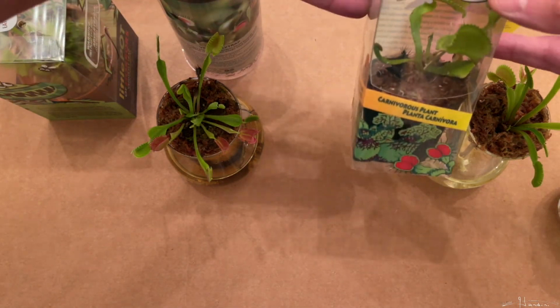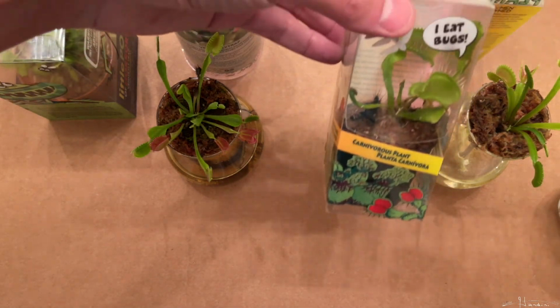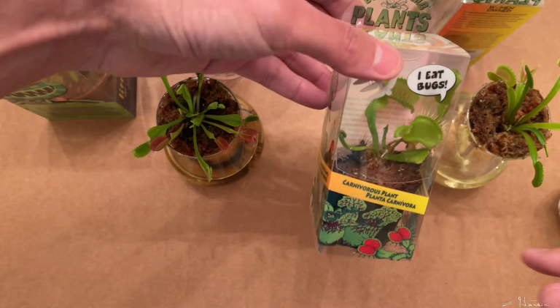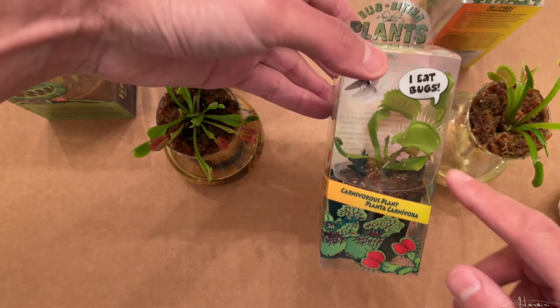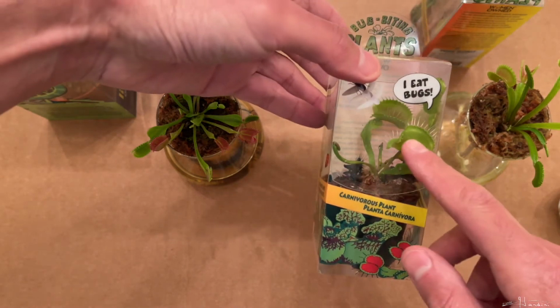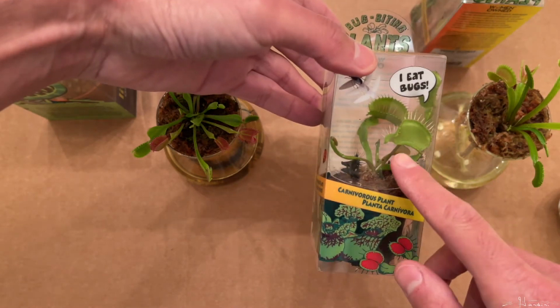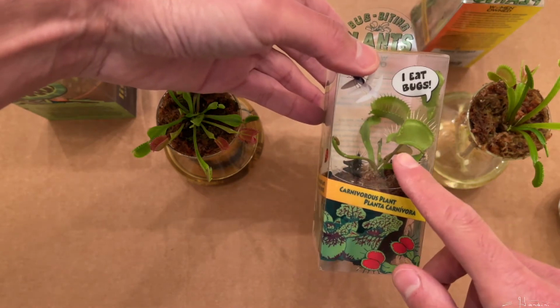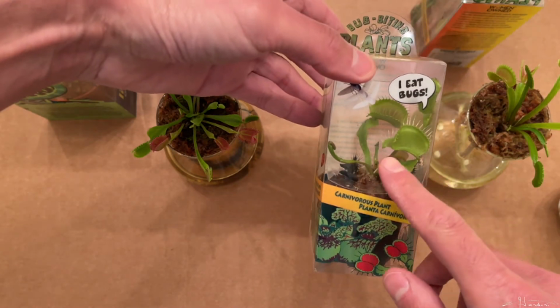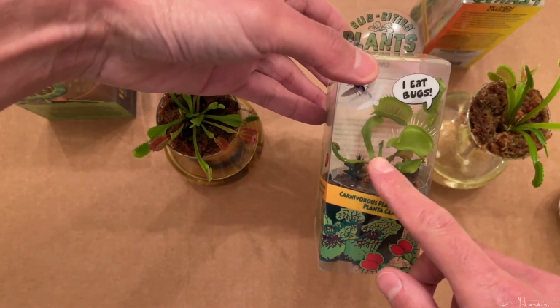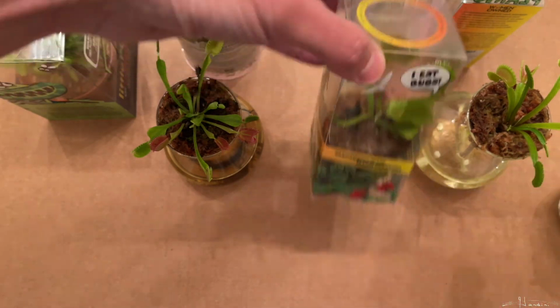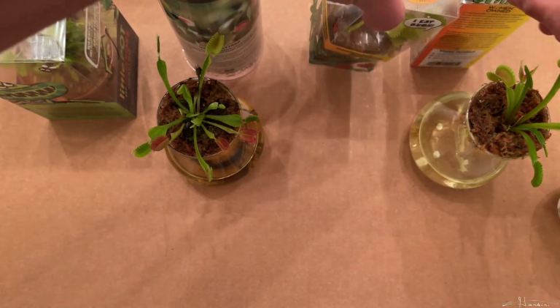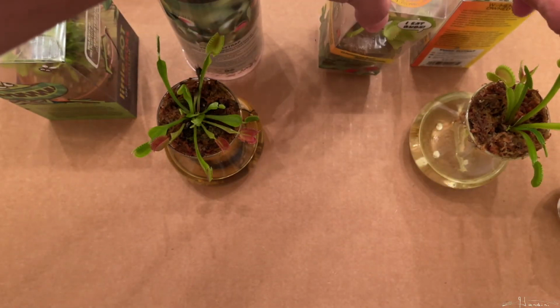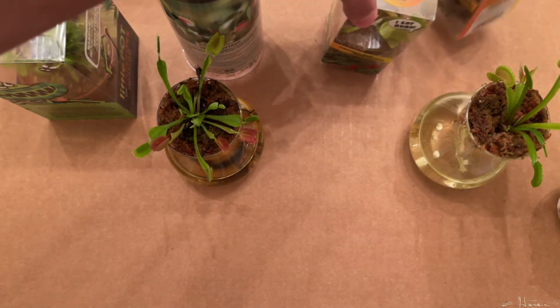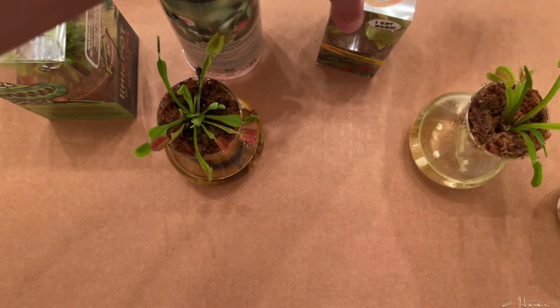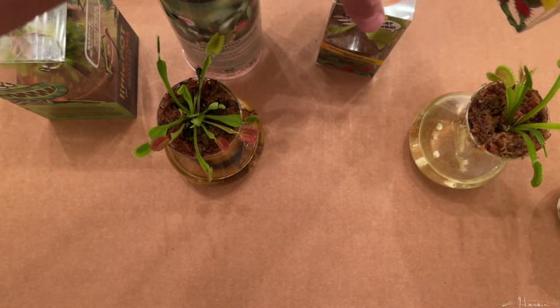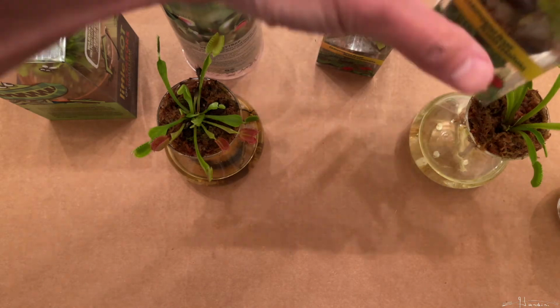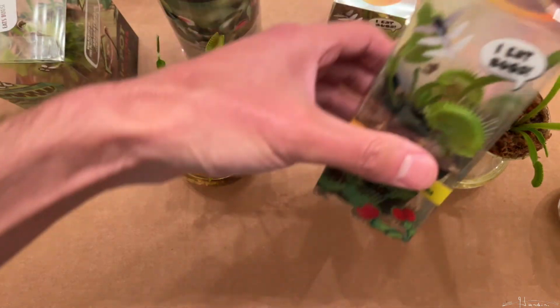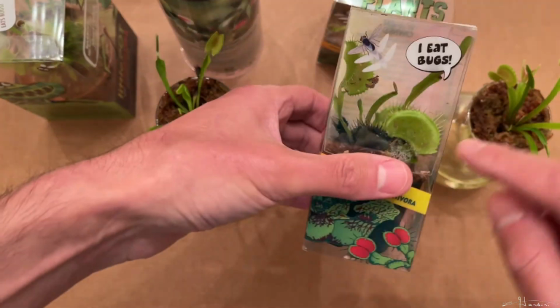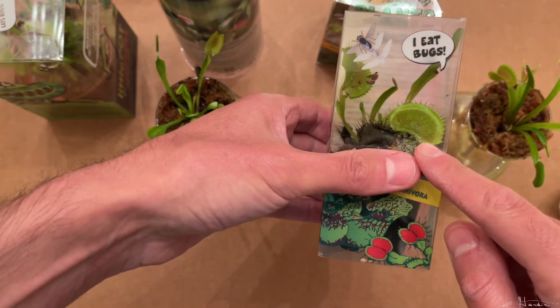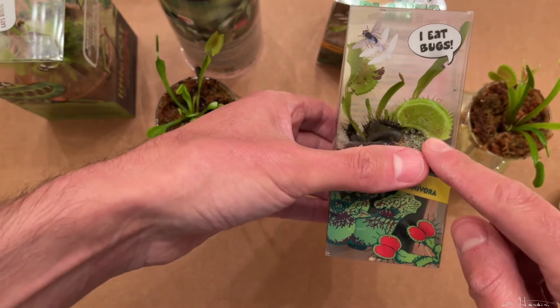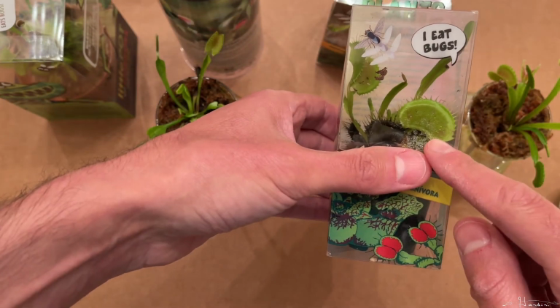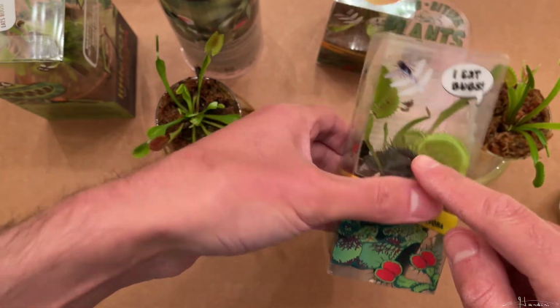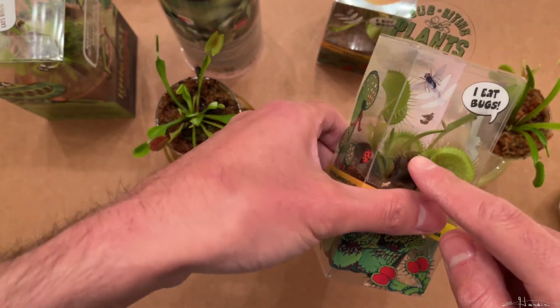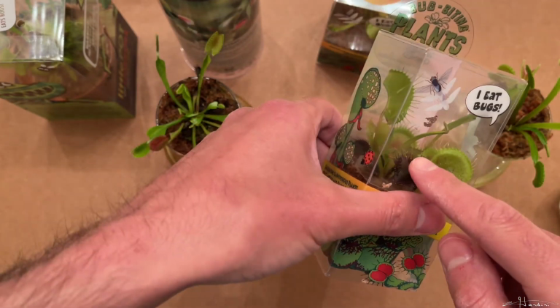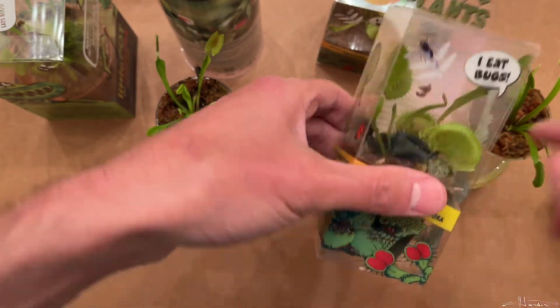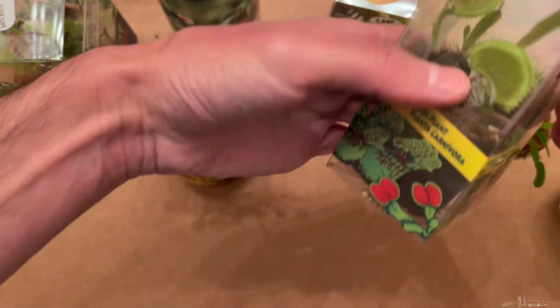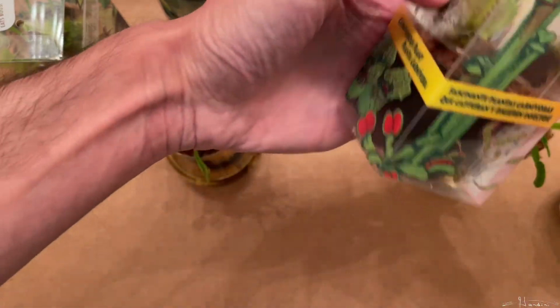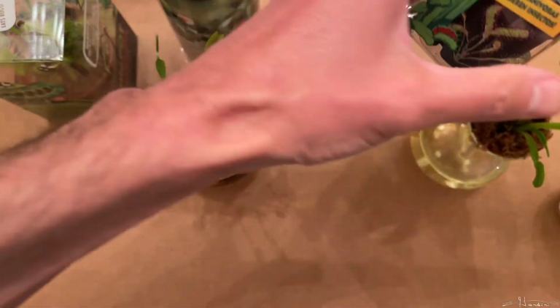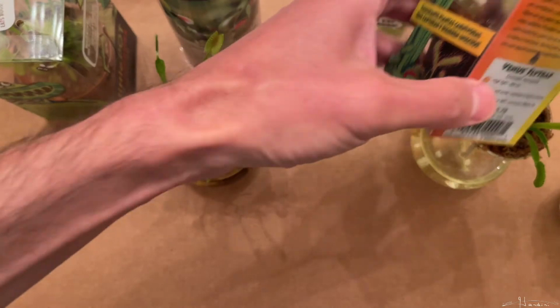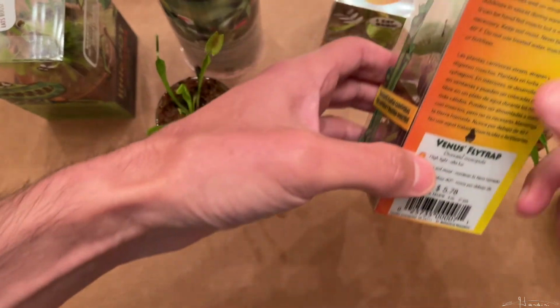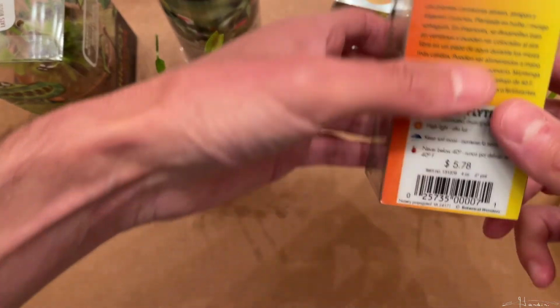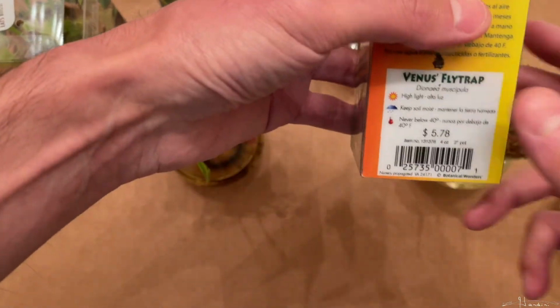The other day I stopped by one of the Lowe's down in Concord, and they had these really huge traps. The ones they put in these things are not fully grown. Look at this guy — looks really yum. I want a mouse. Anyway.